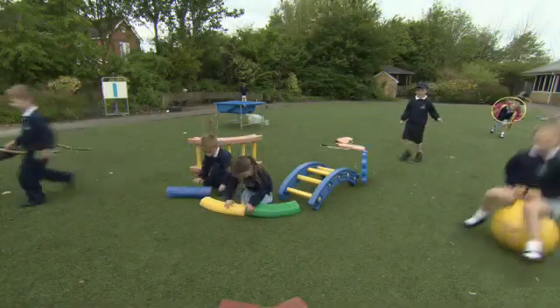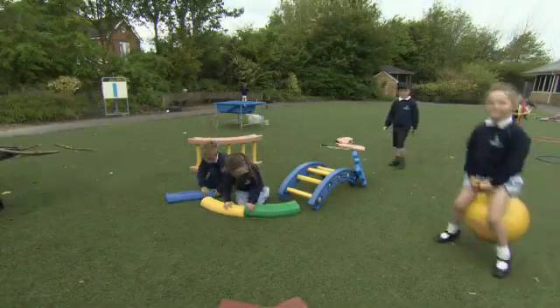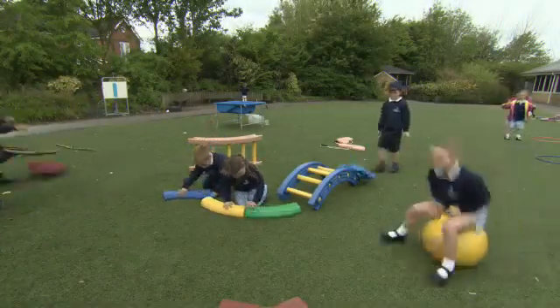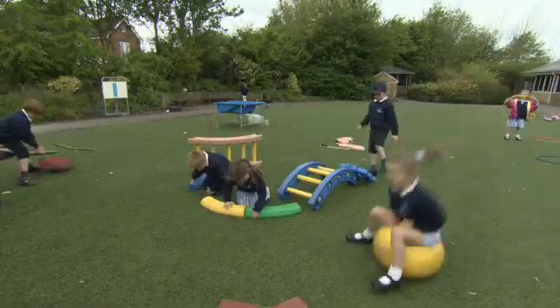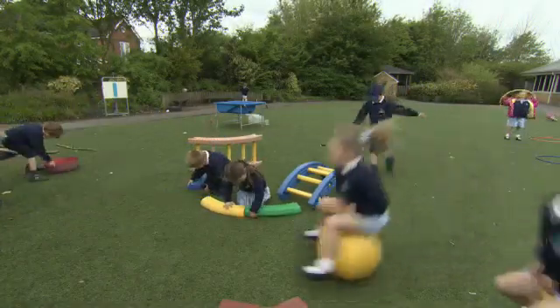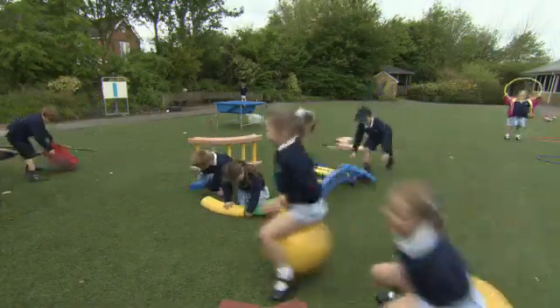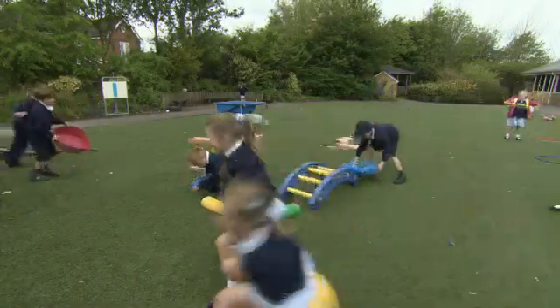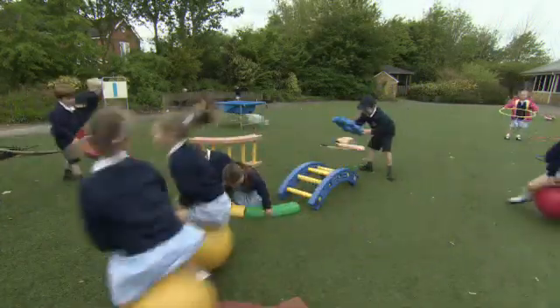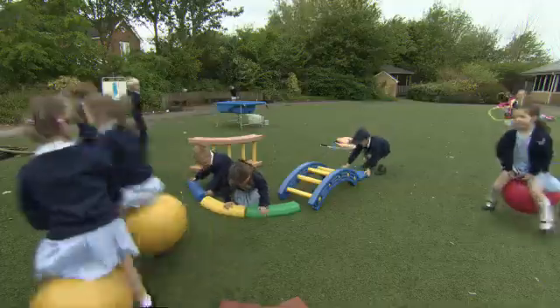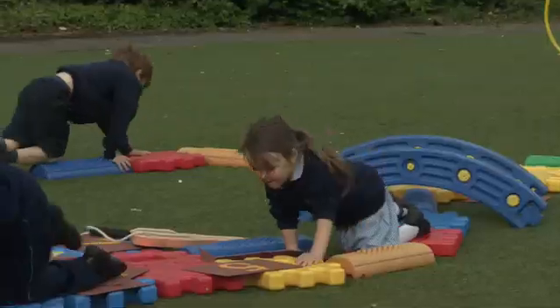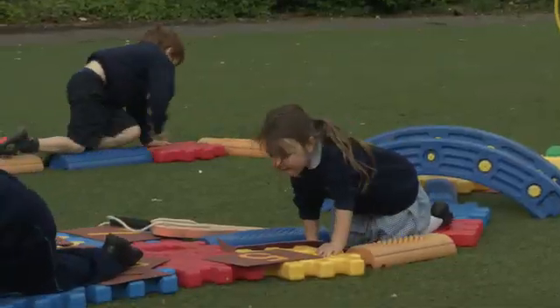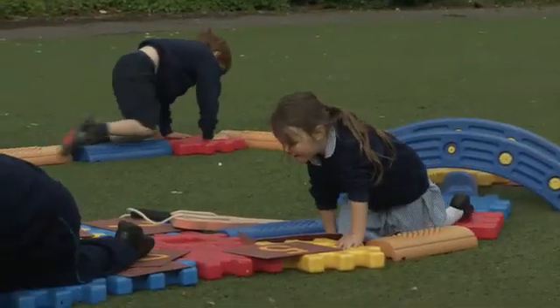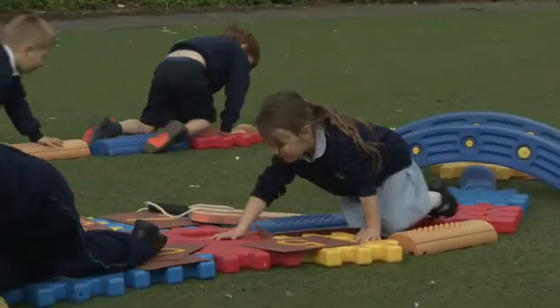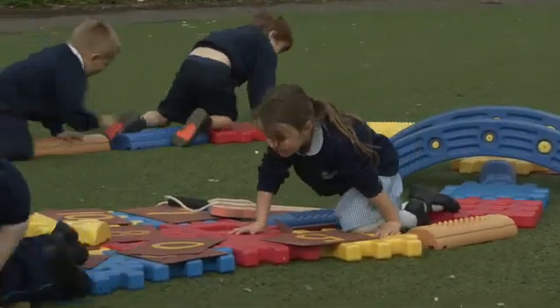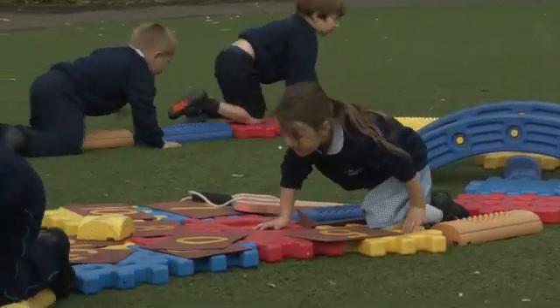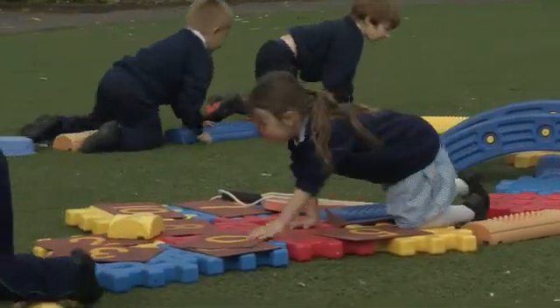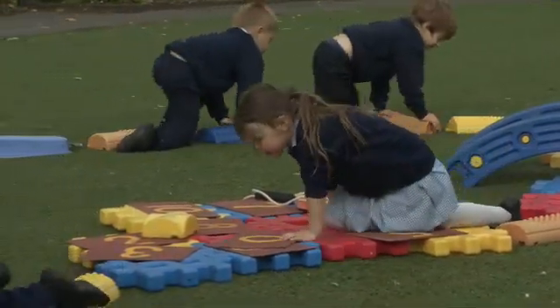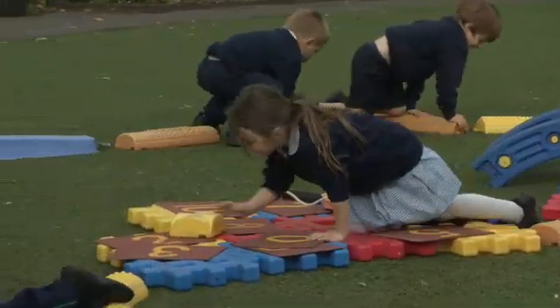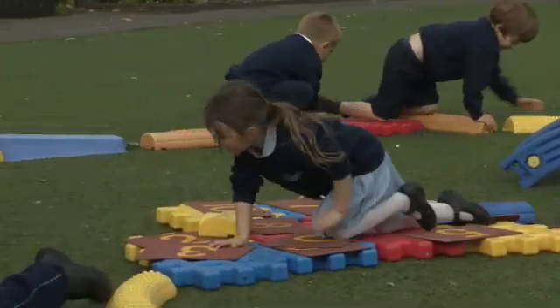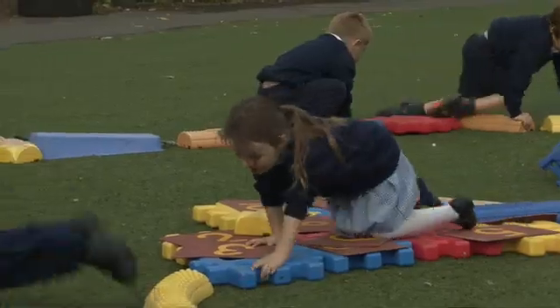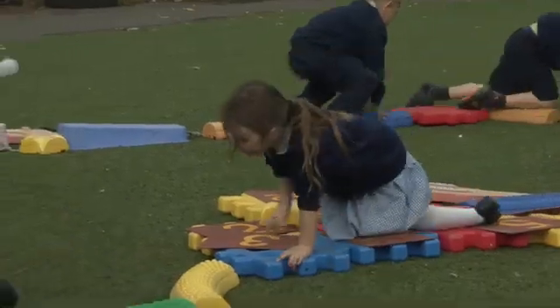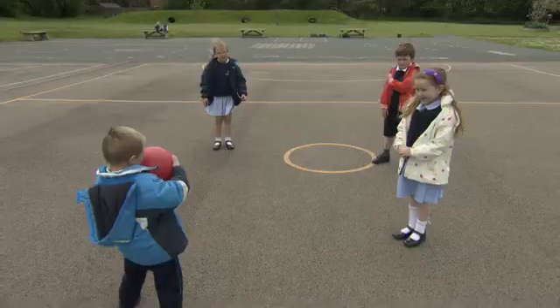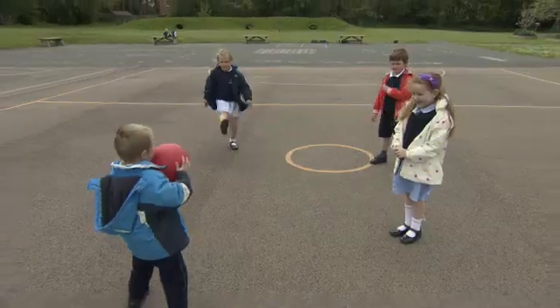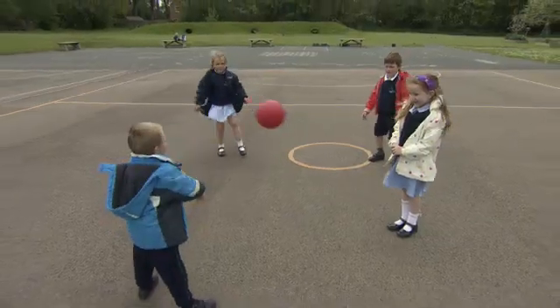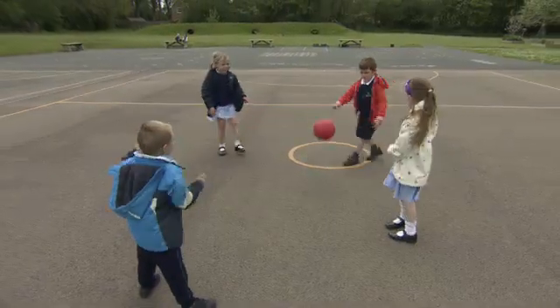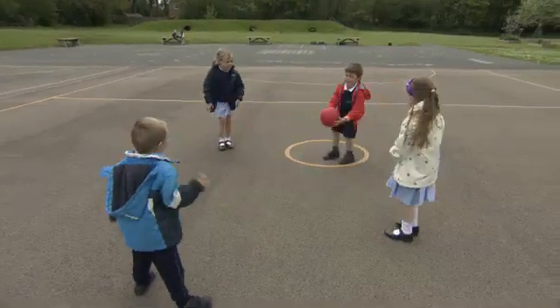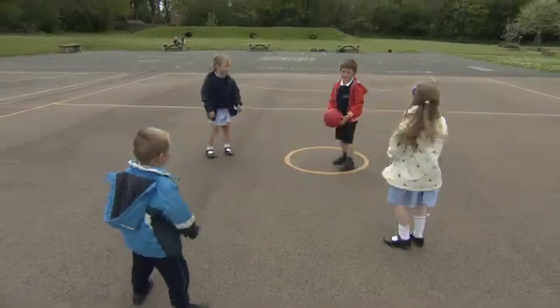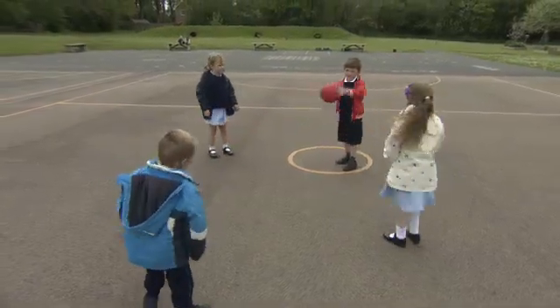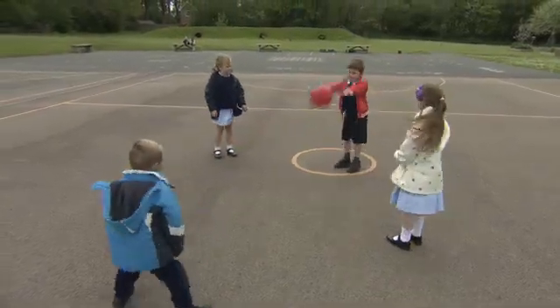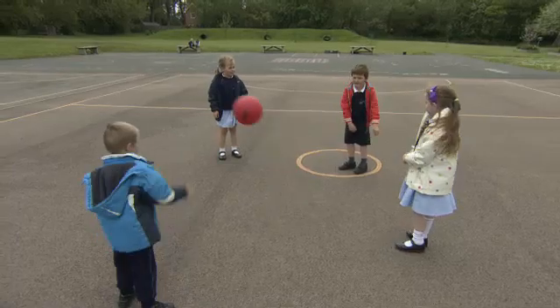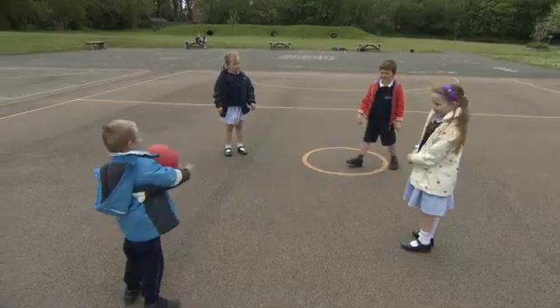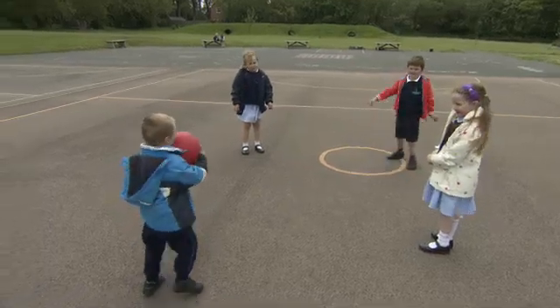Let's play! Look! It's playtime! Look at the children. How many boys?